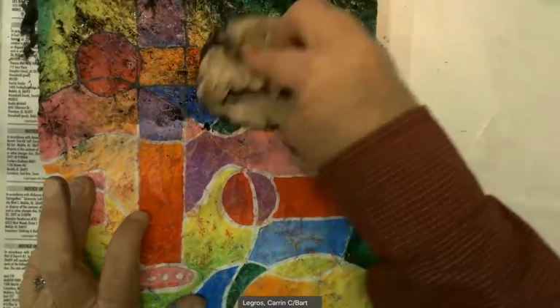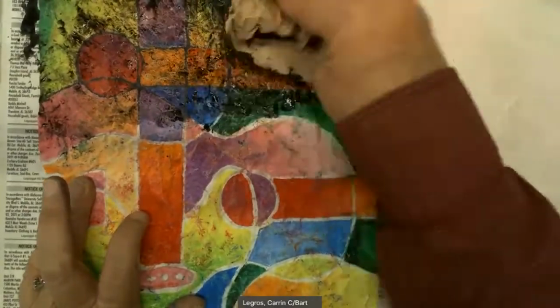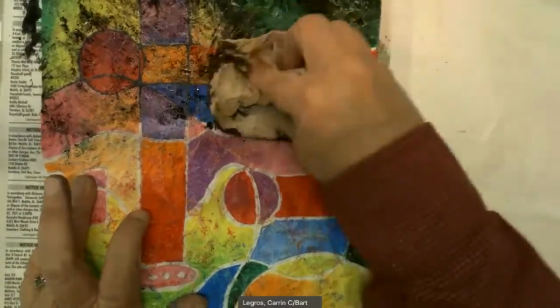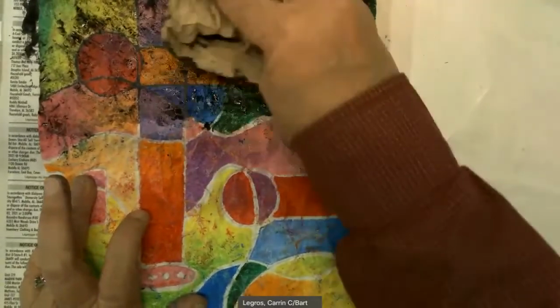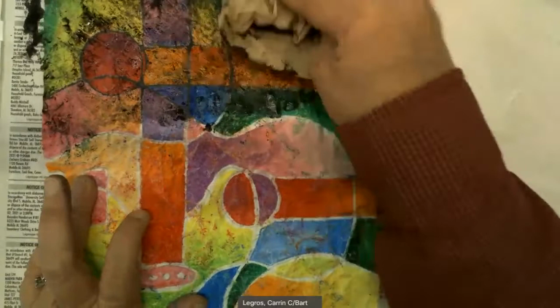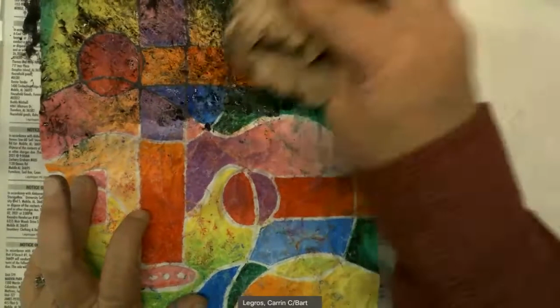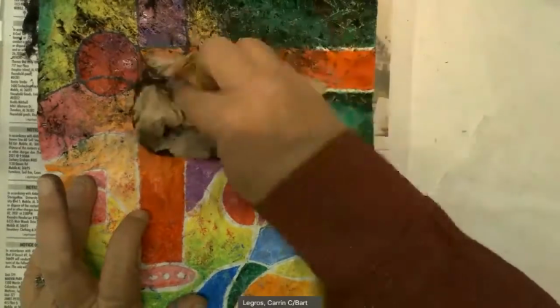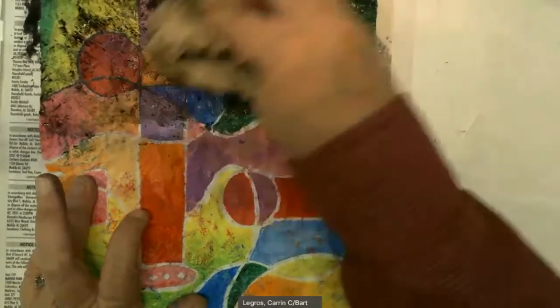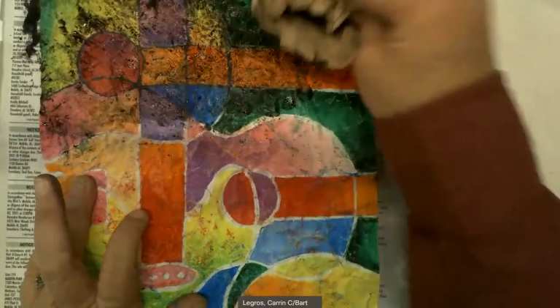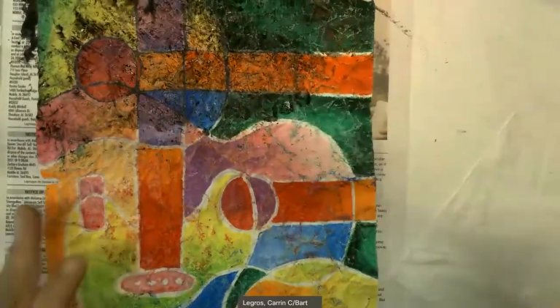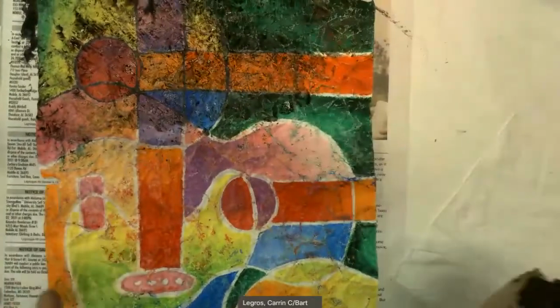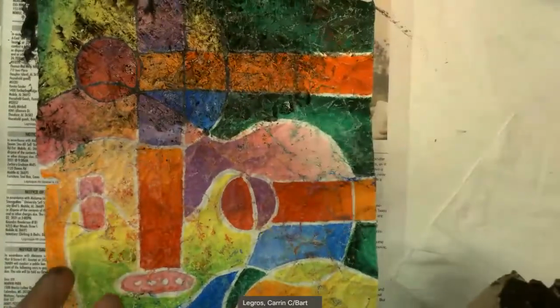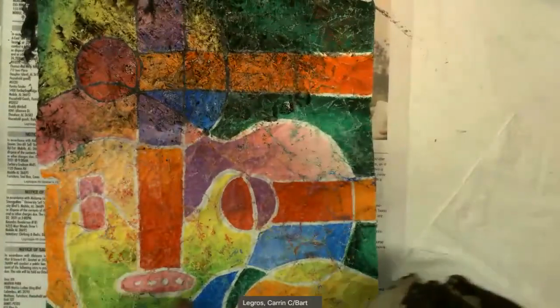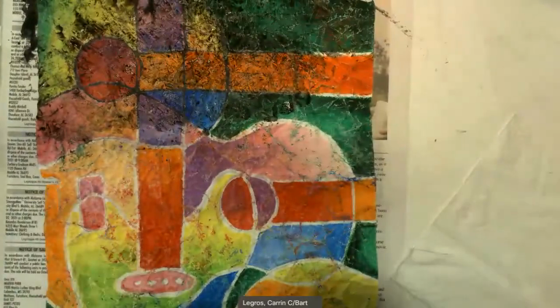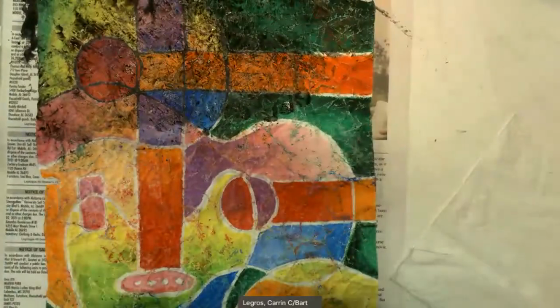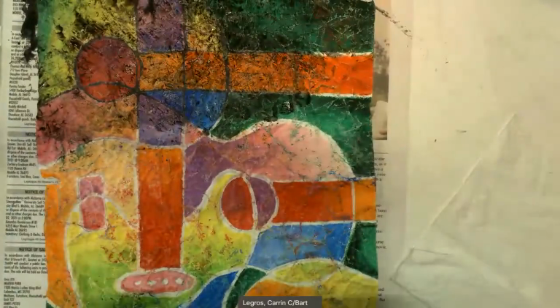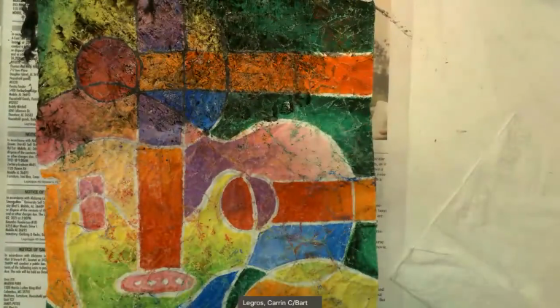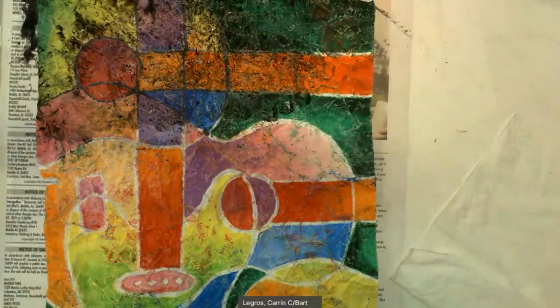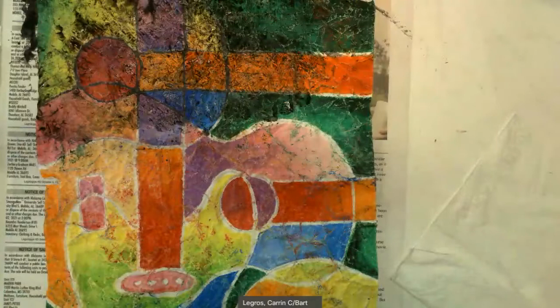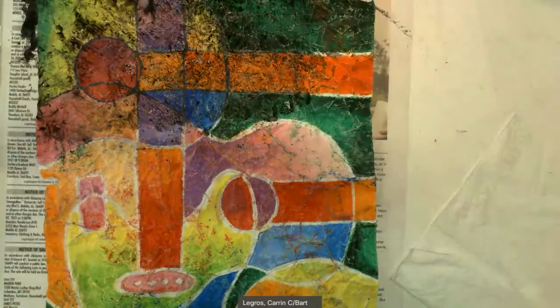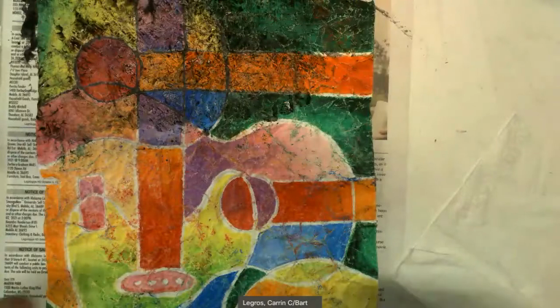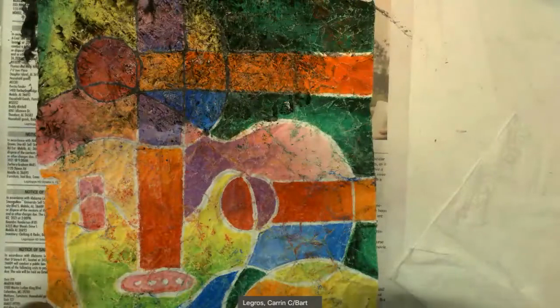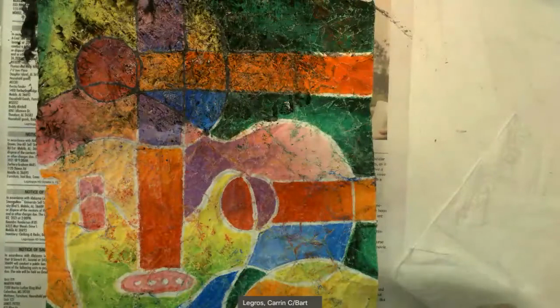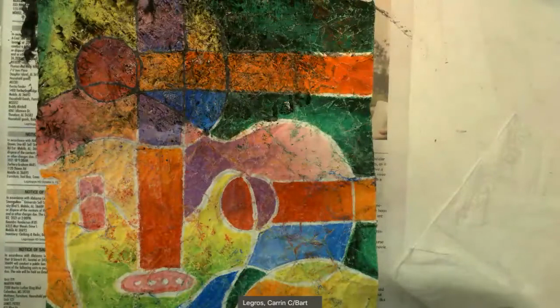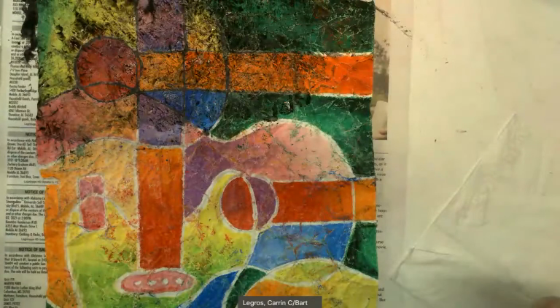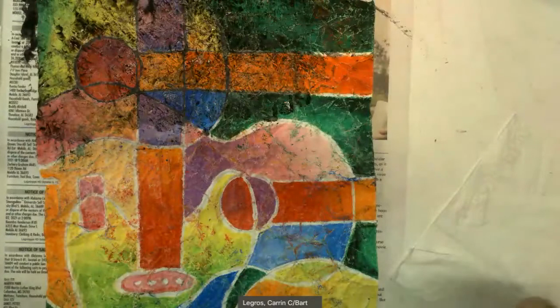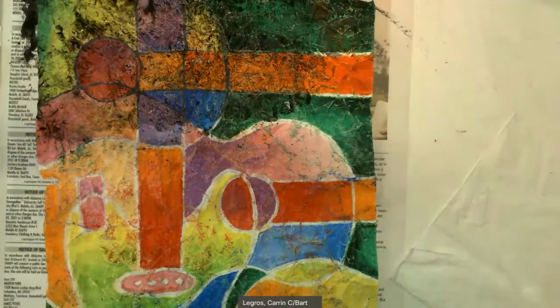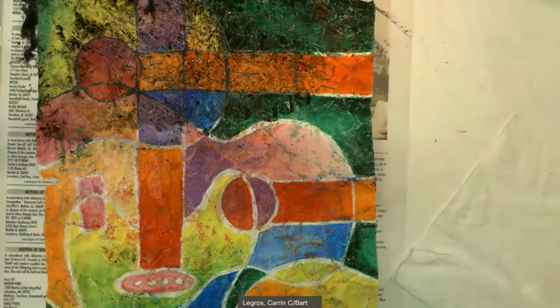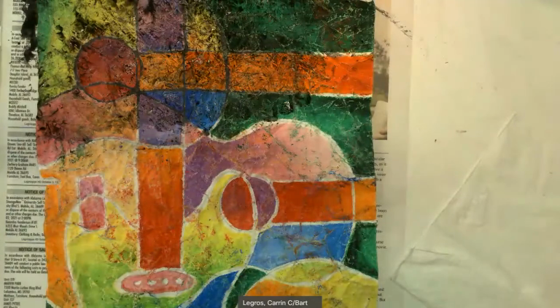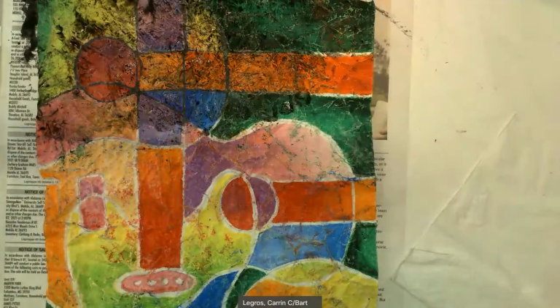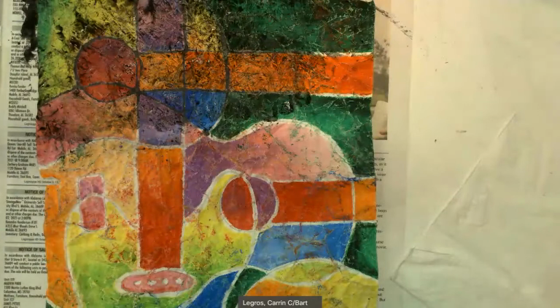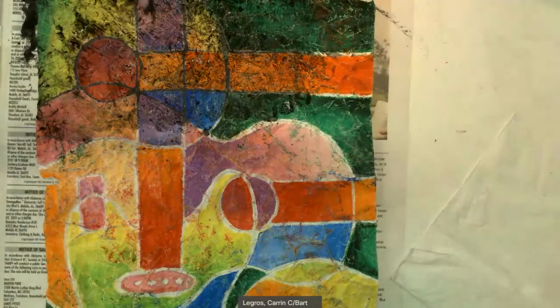Once you're finished with your whole piece of art, you're going to place it on your drying mat and let it dry. Wet and dry, then clean up your messes. That's all, guys. Goodbye.